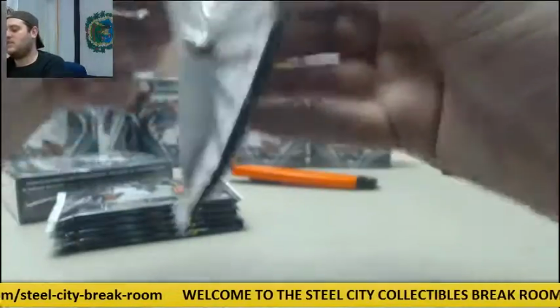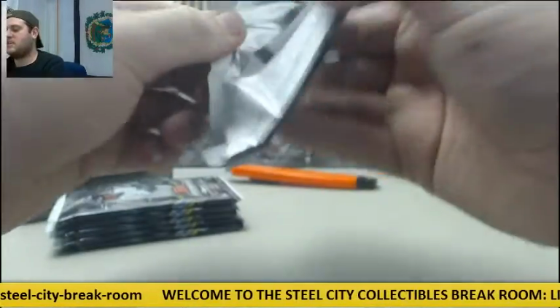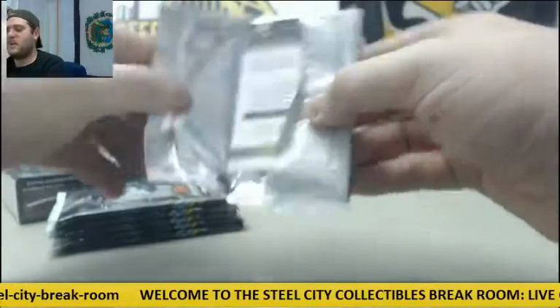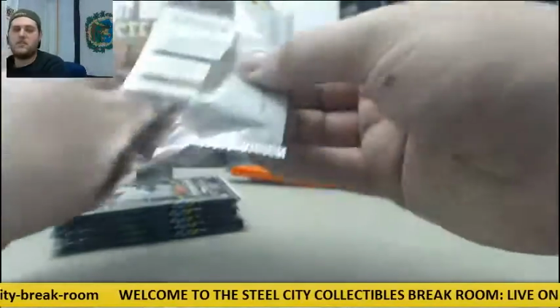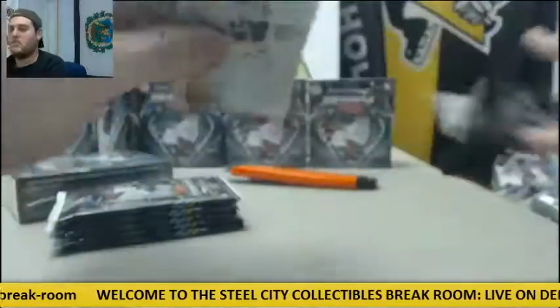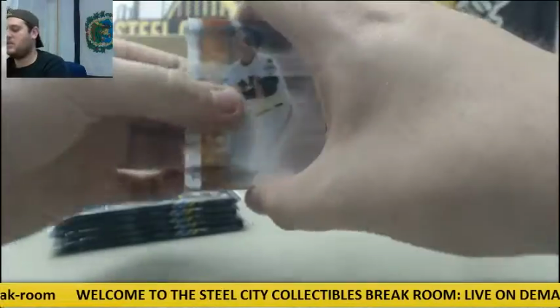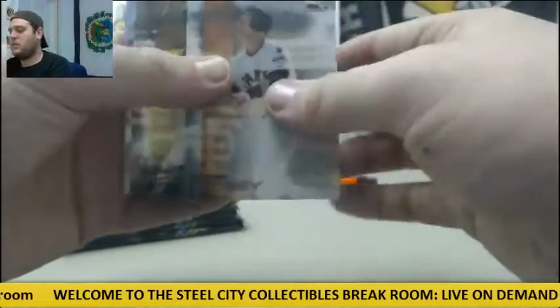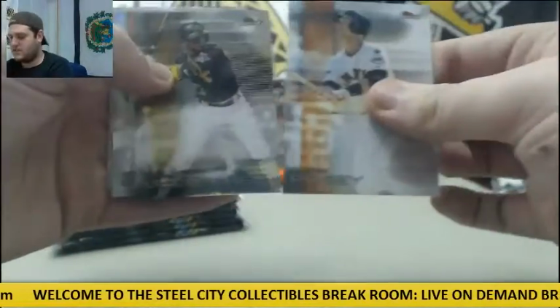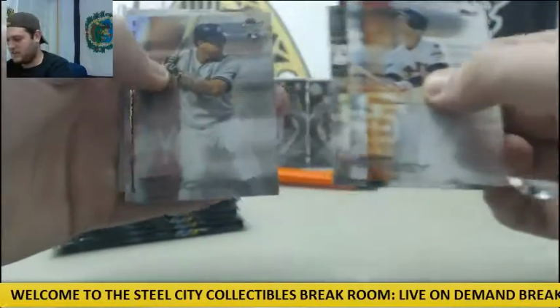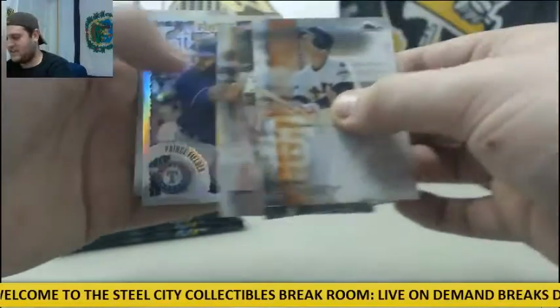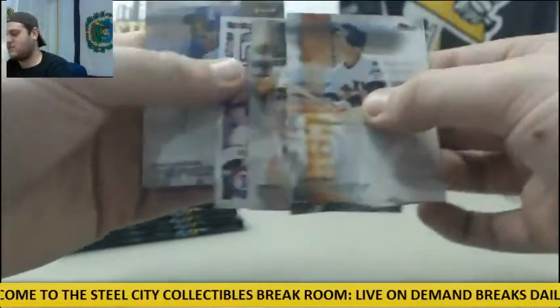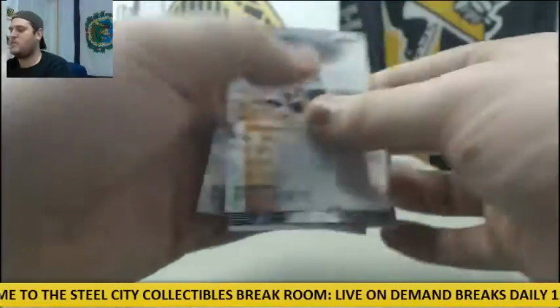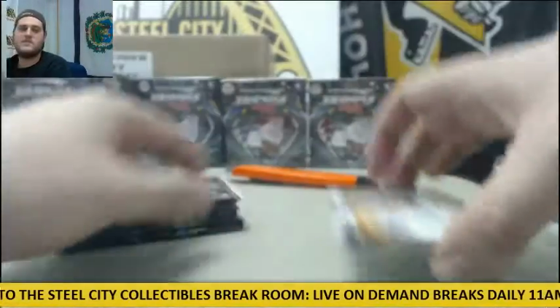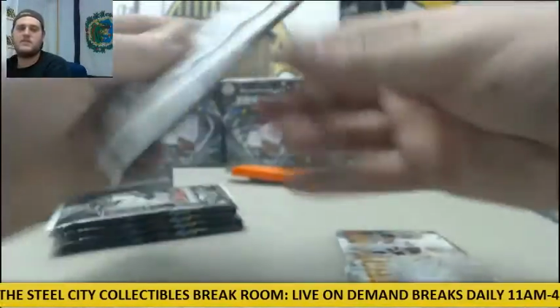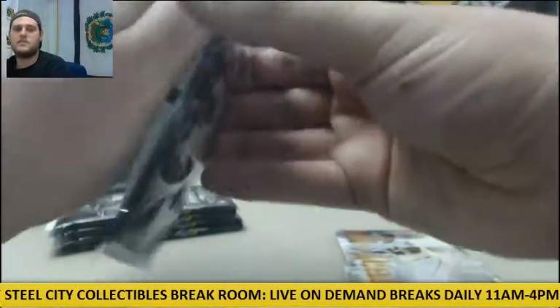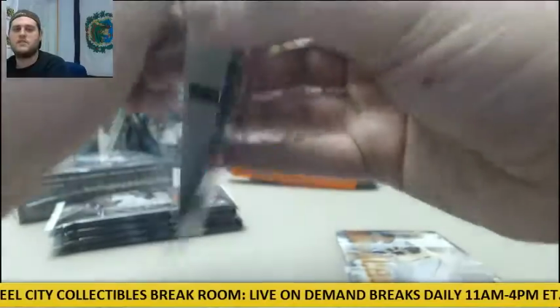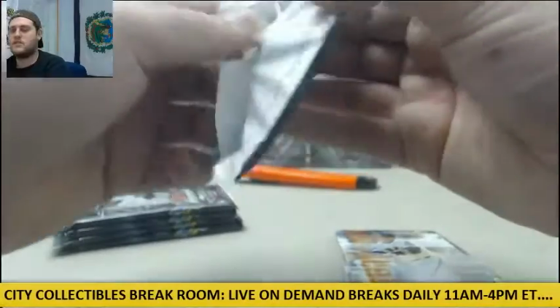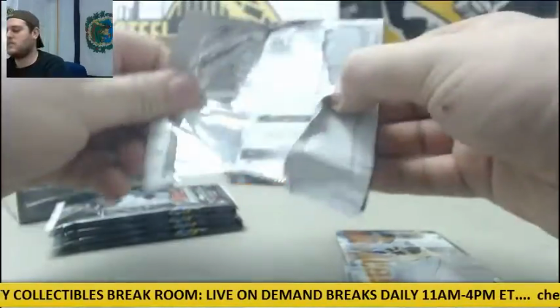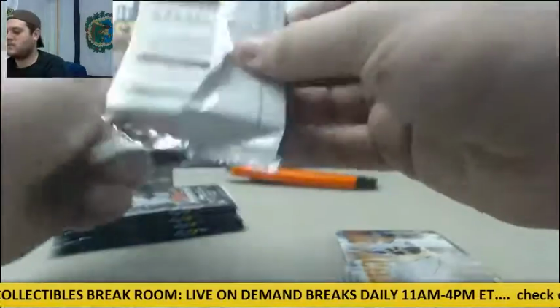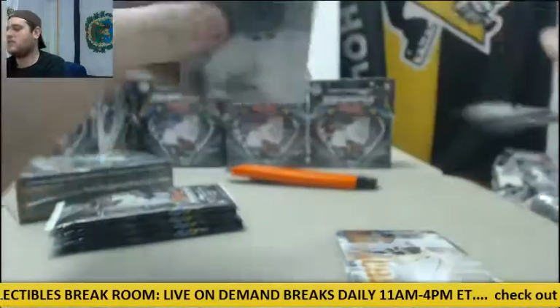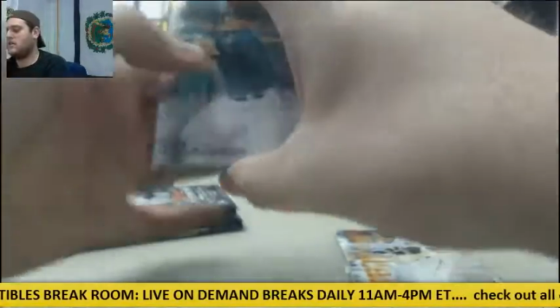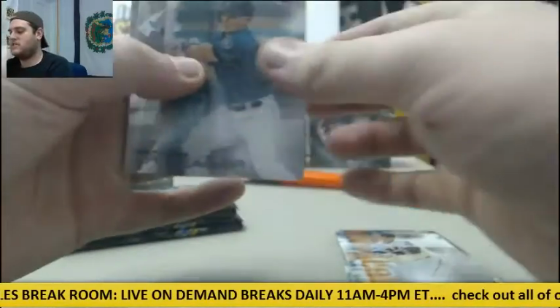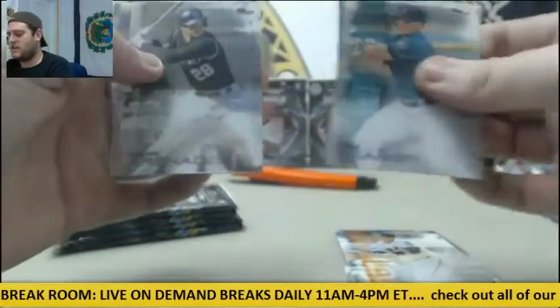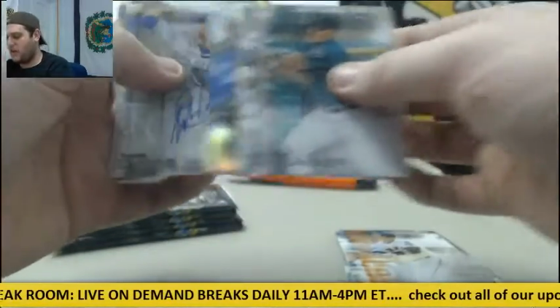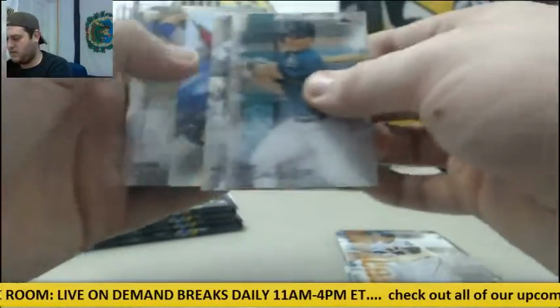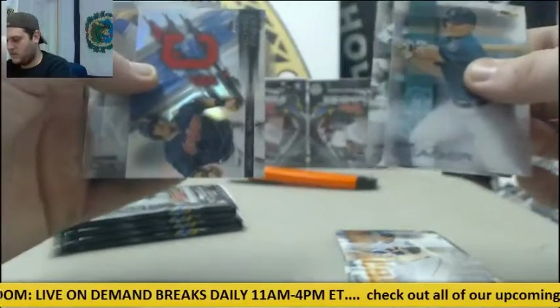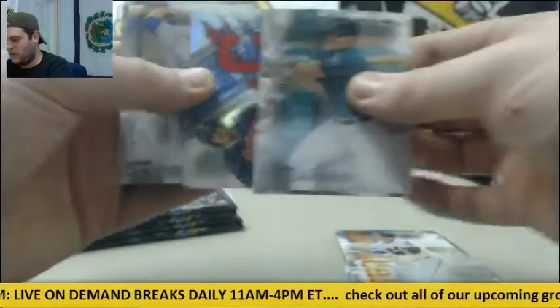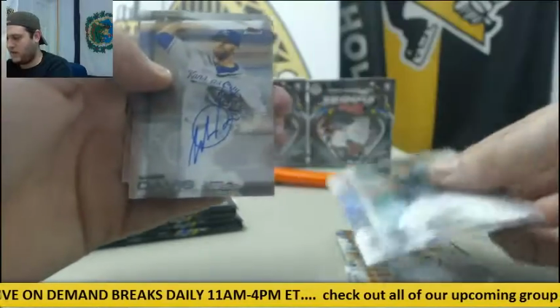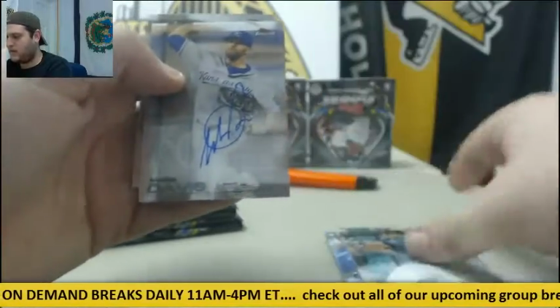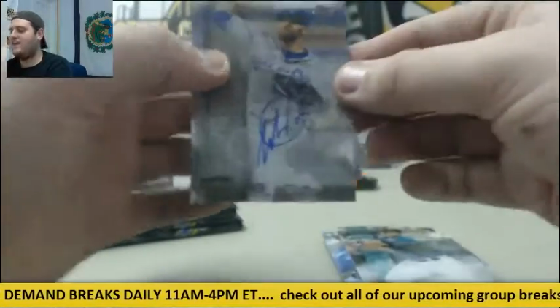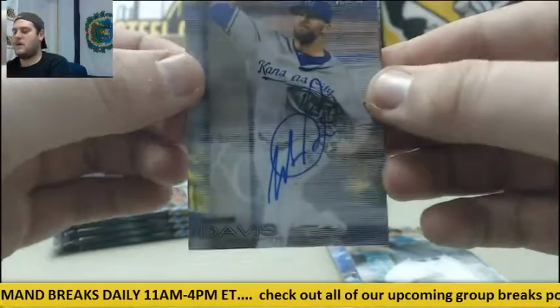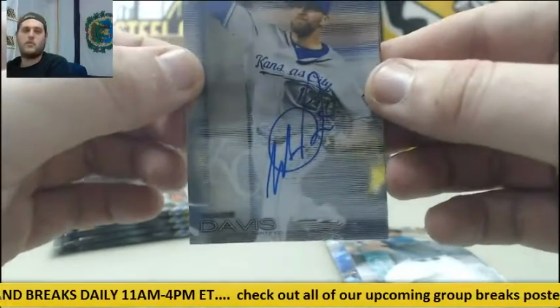I was looking at the release calendar too. Posey, McCutcheon, Sanchez, Fielder, Perez. Seager, Arenado, Michael Brantley, Wade Davis auto for the Royals.